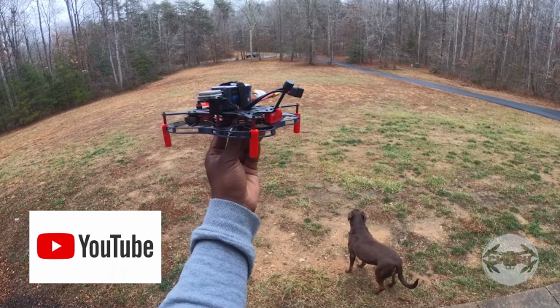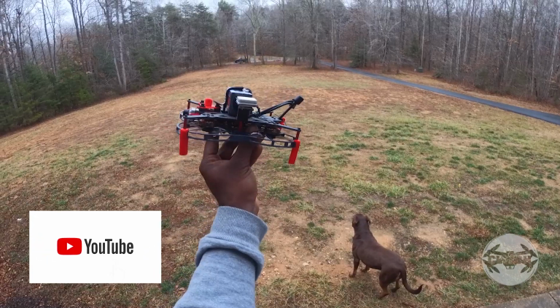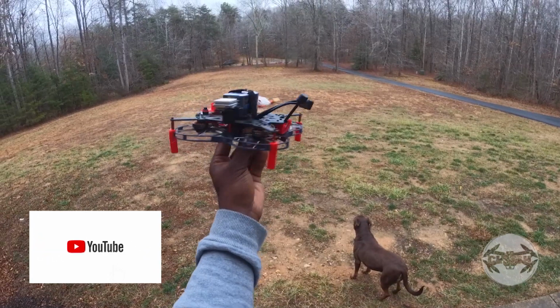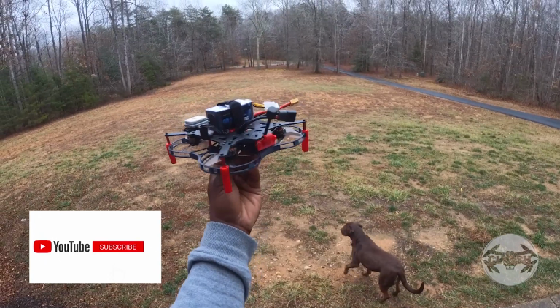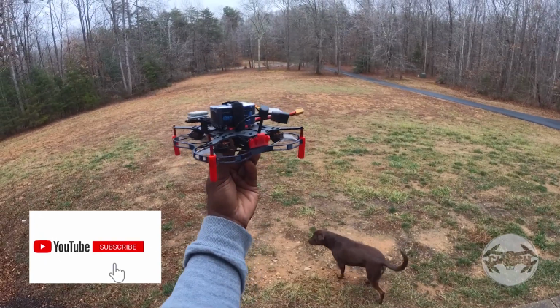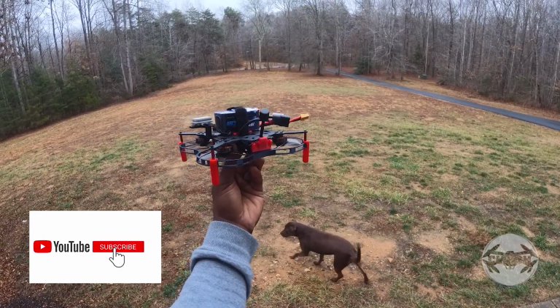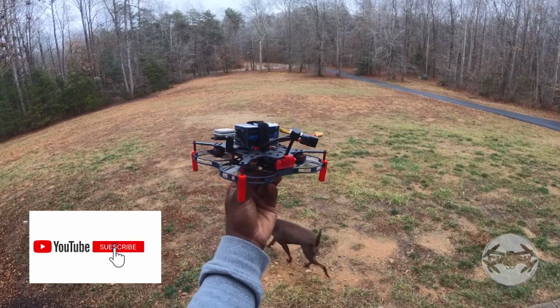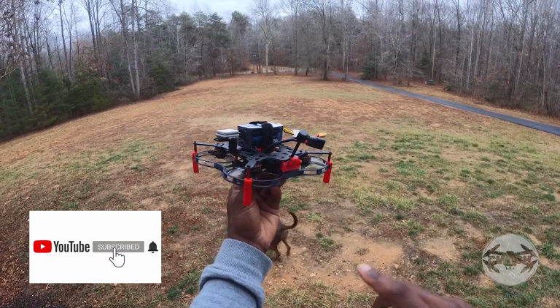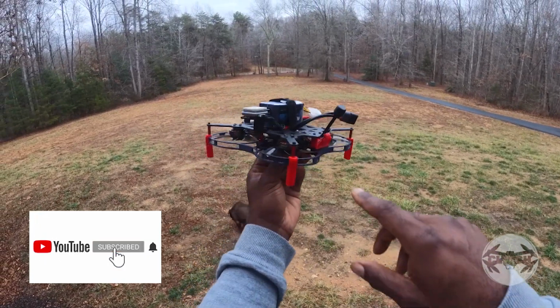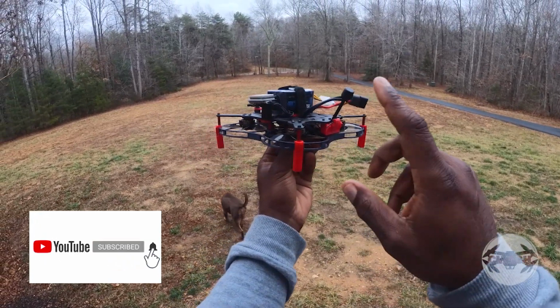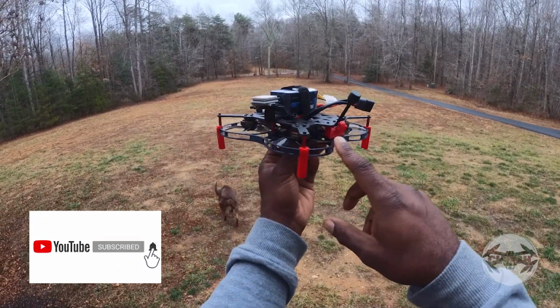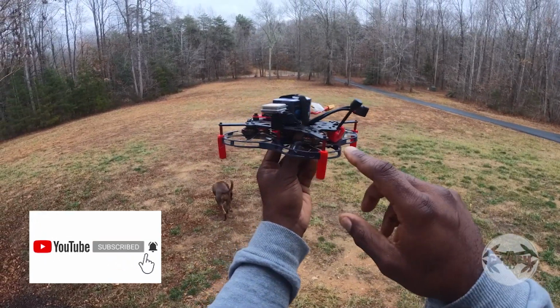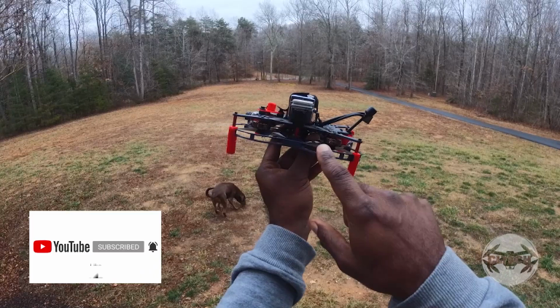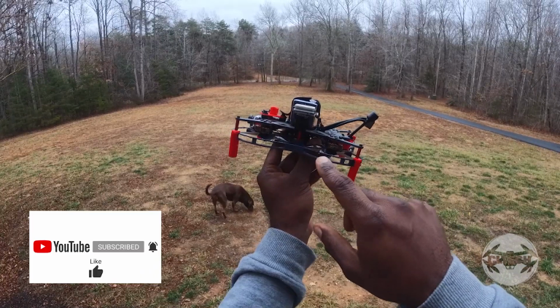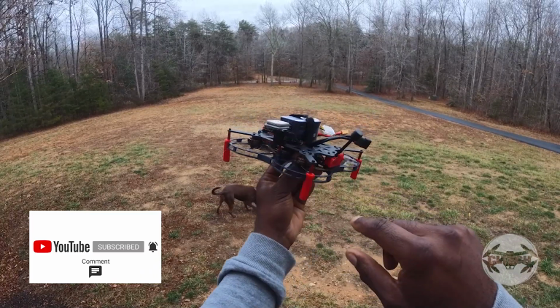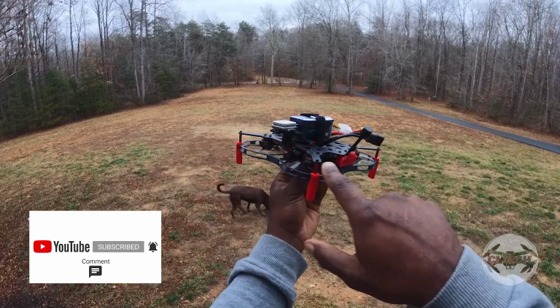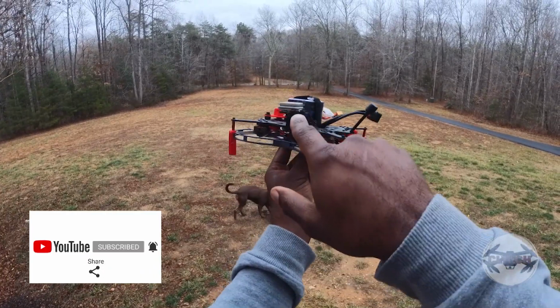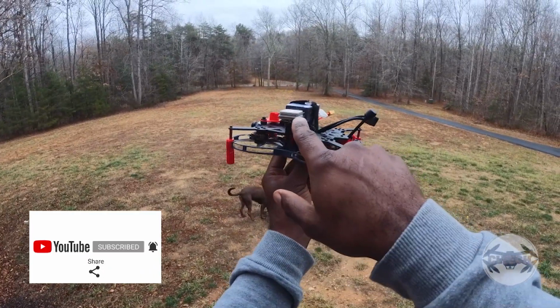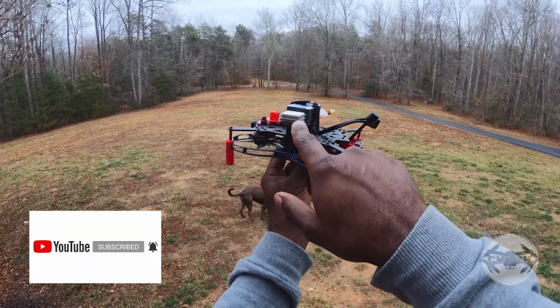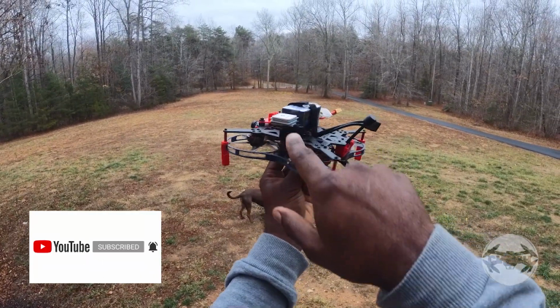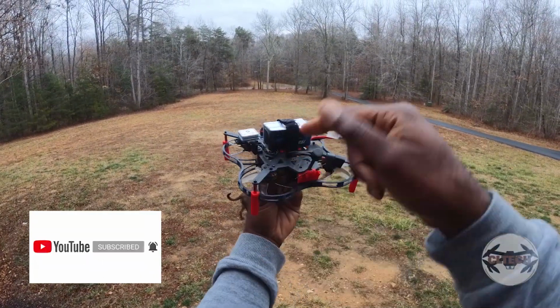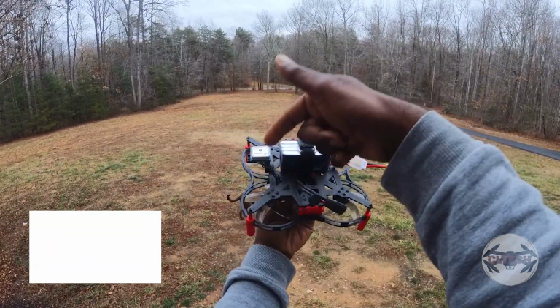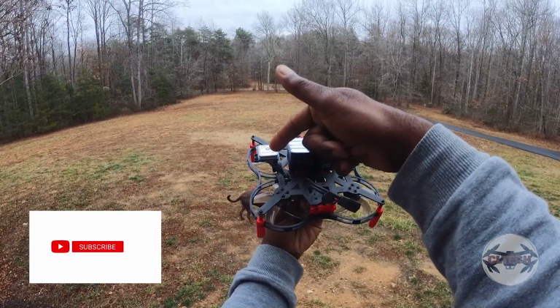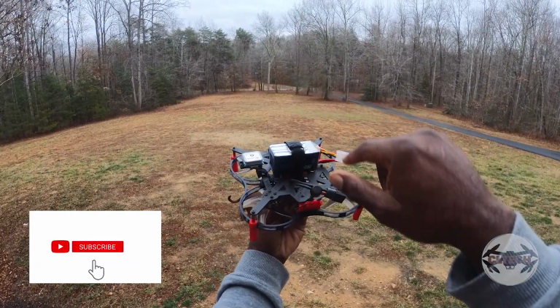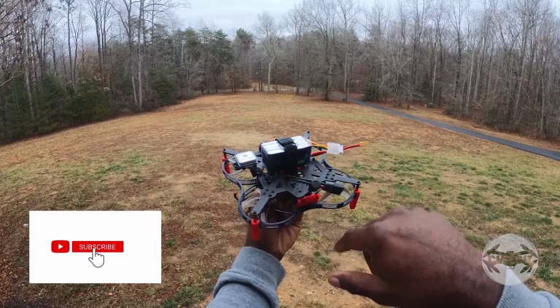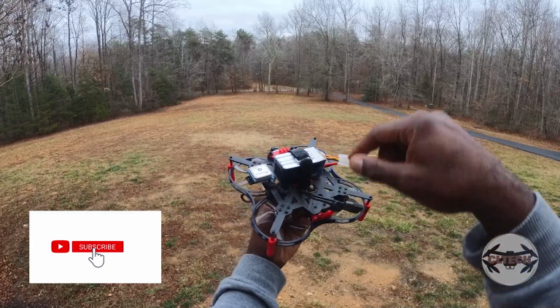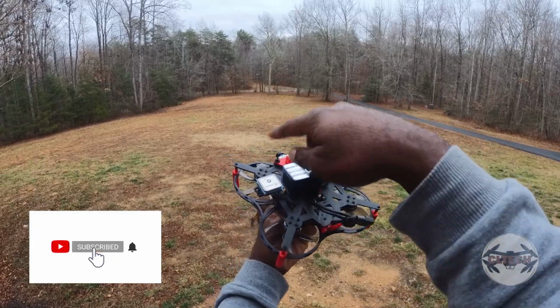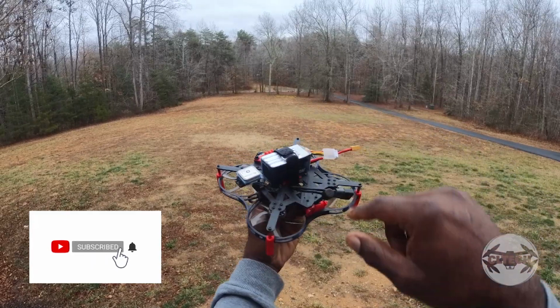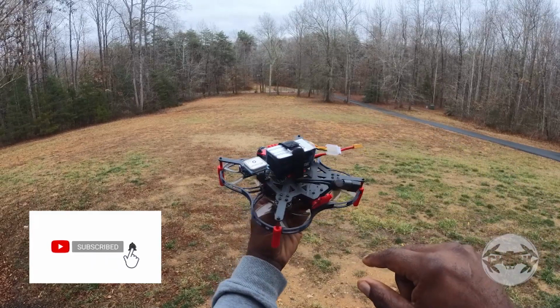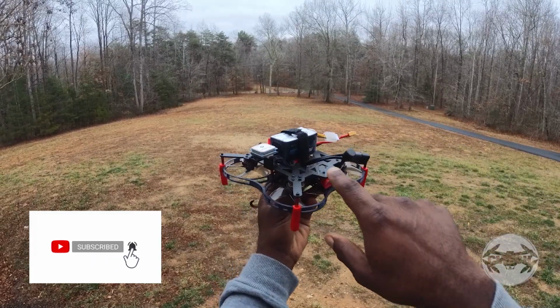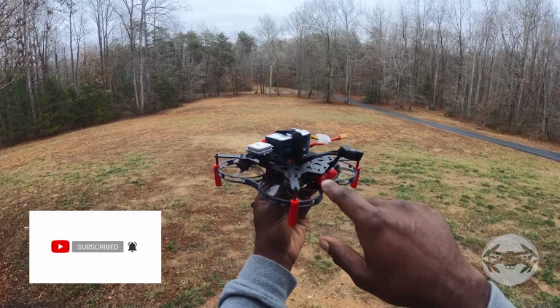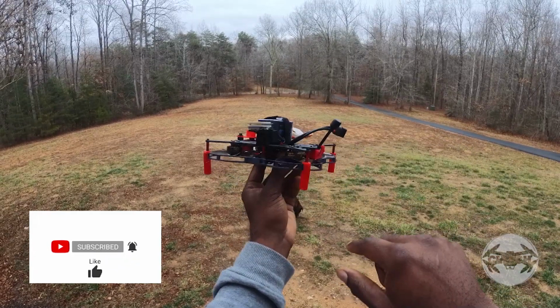I'm out here with my 3D printed drone again. This is the next step I'm going to test — iNav — and I do have a GPS, you can see it right here. I just put it off to the side so it wasn't in the way and interfering with any of the signal coming from the receiver or from the VTX.